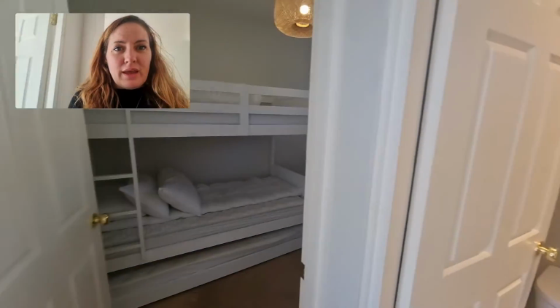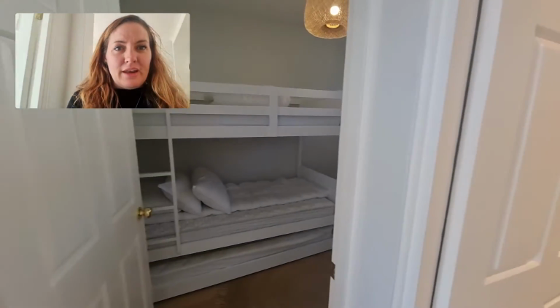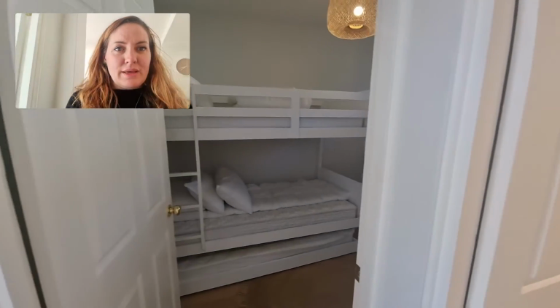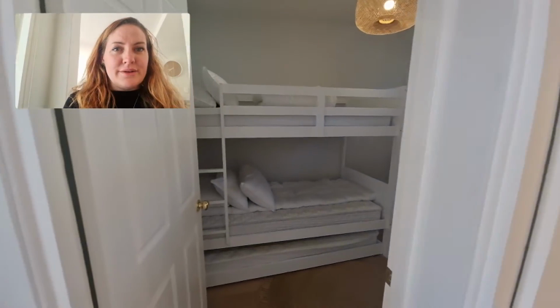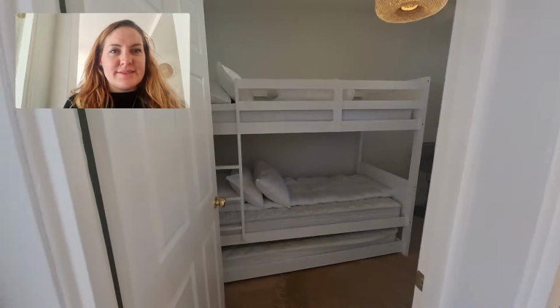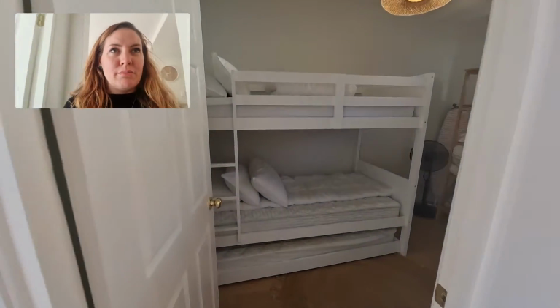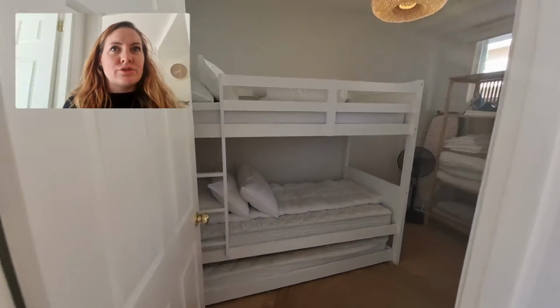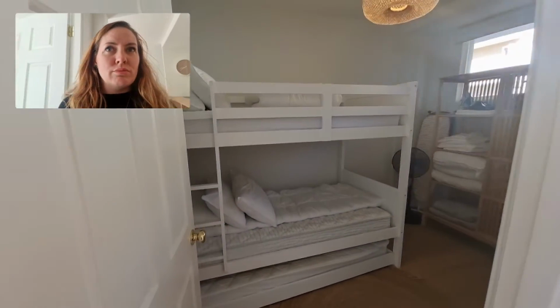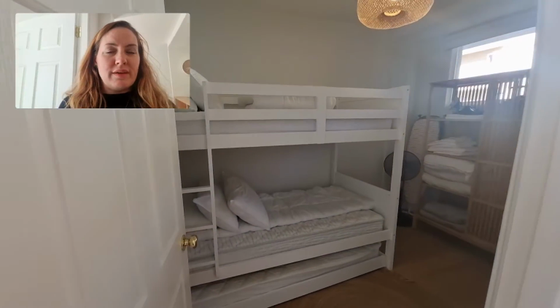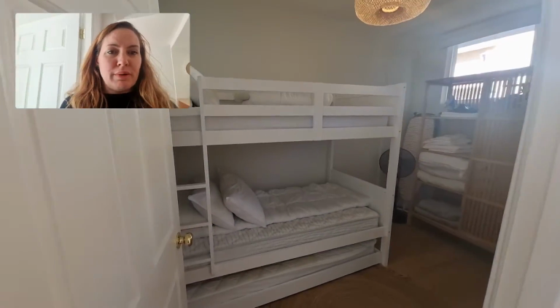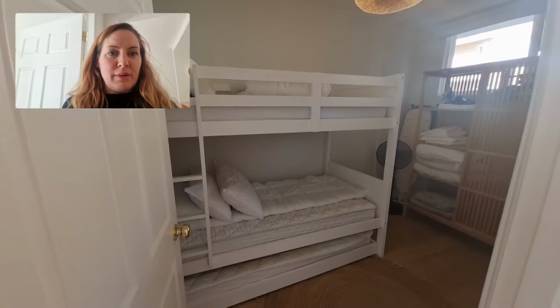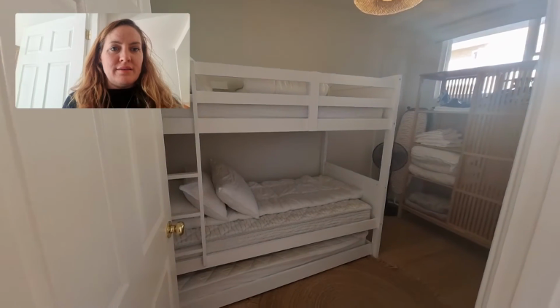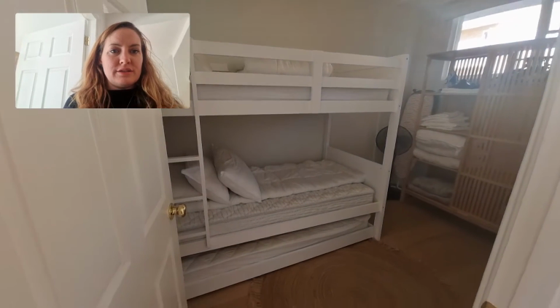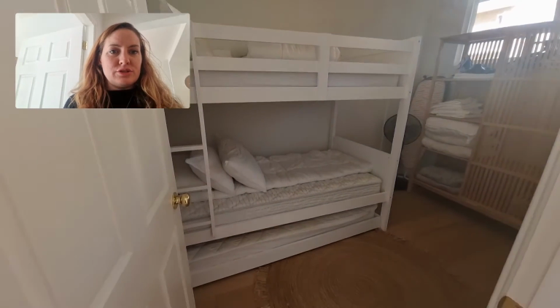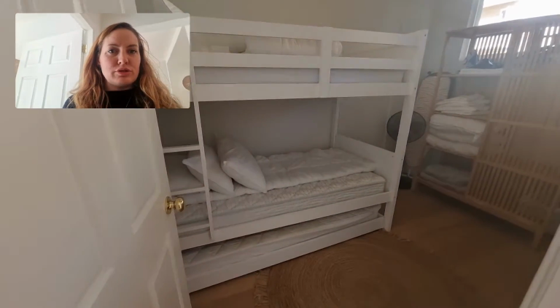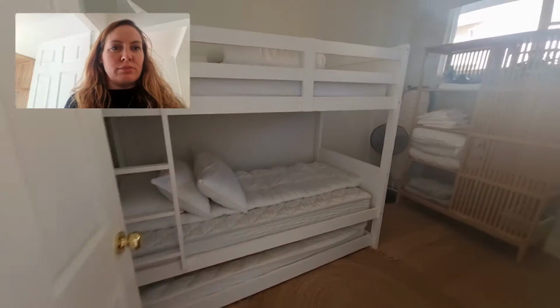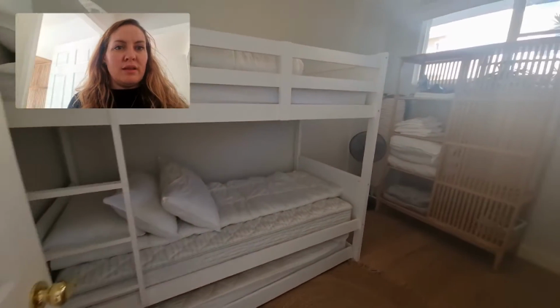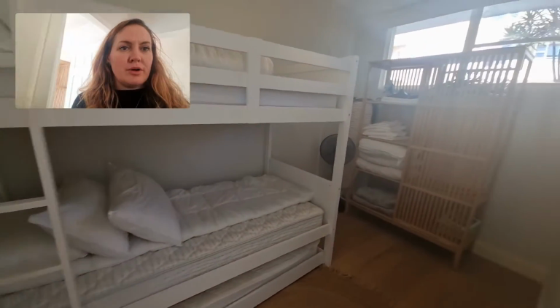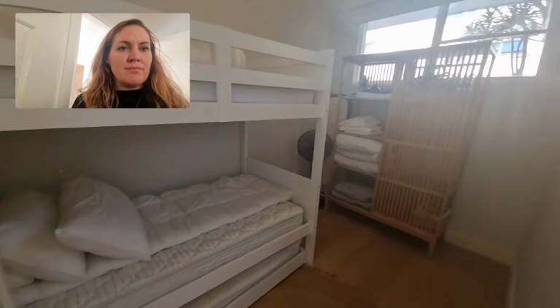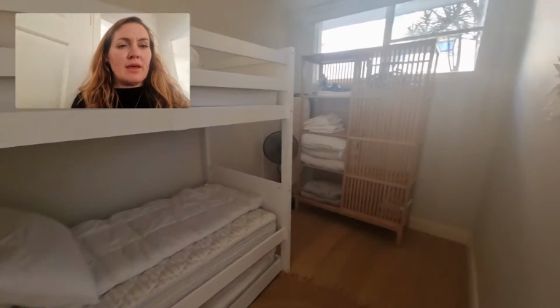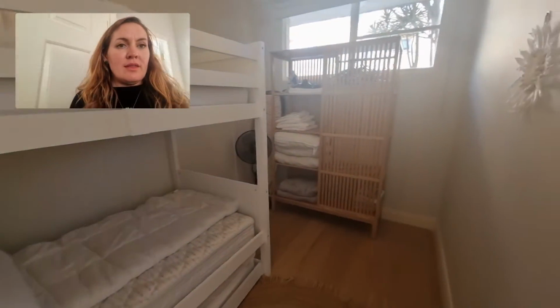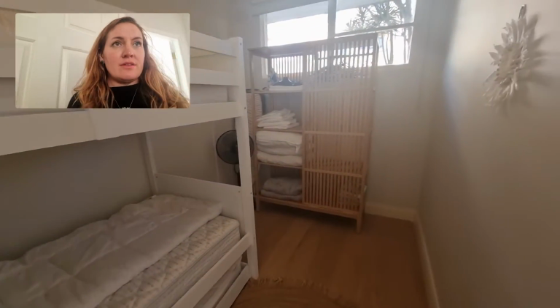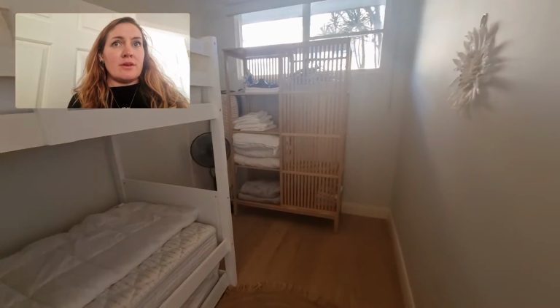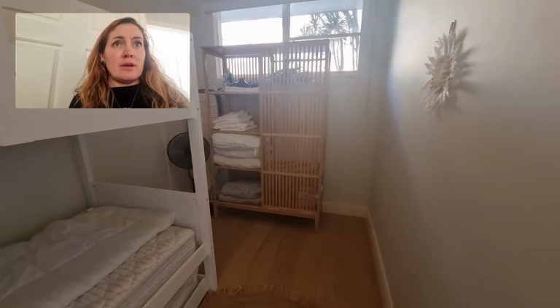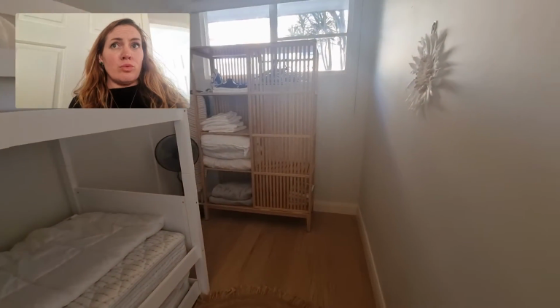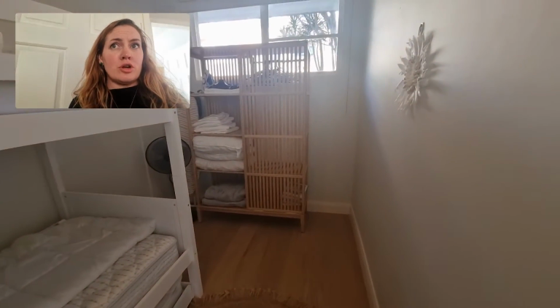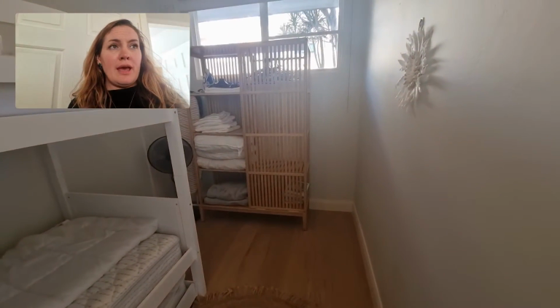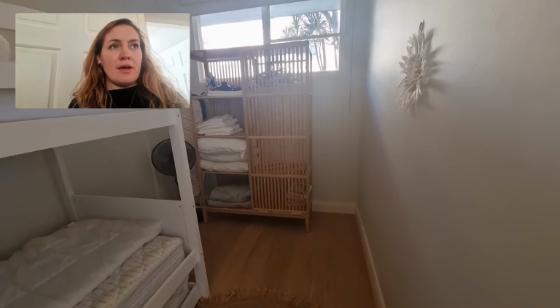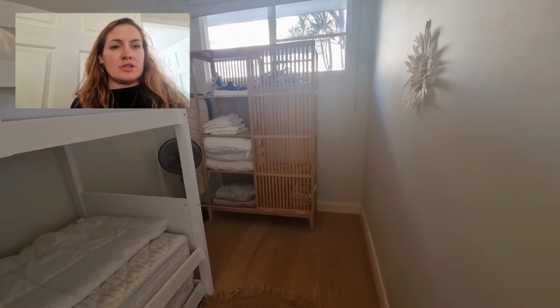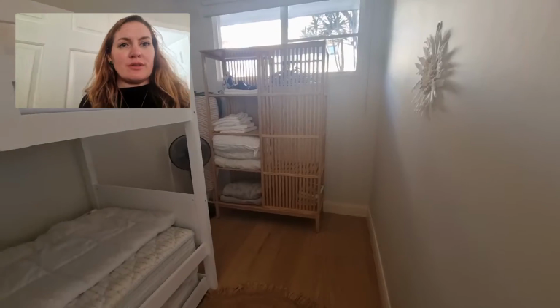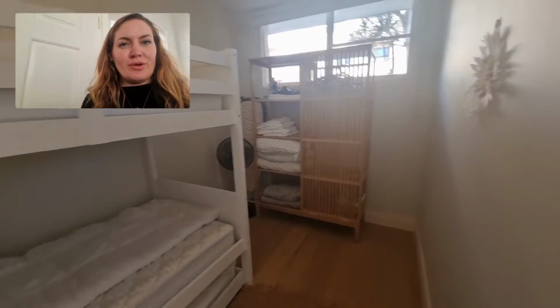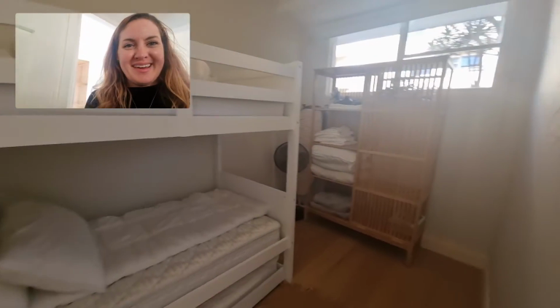Ahead of me here is the second bedroom where there's bunk beds and an additional trundle bed at the bottom. There's a wardrobe area just around the corner there.